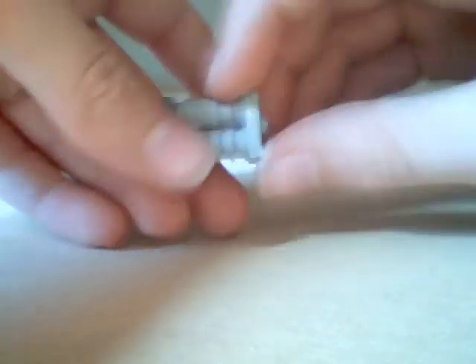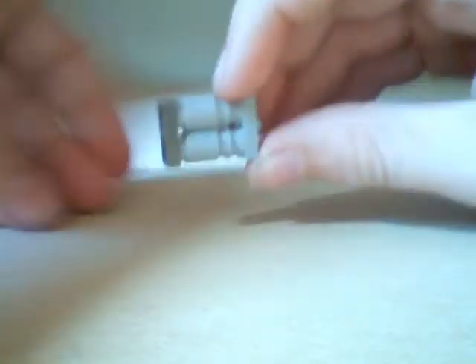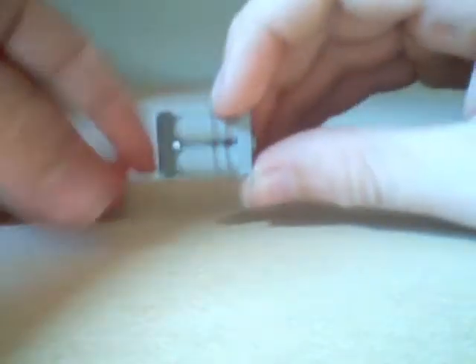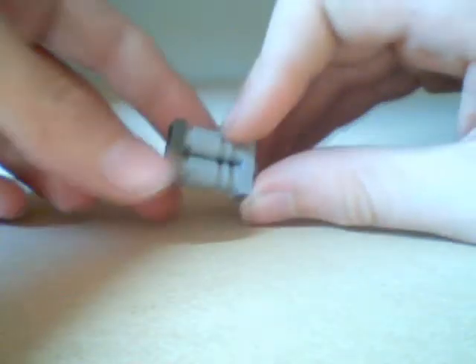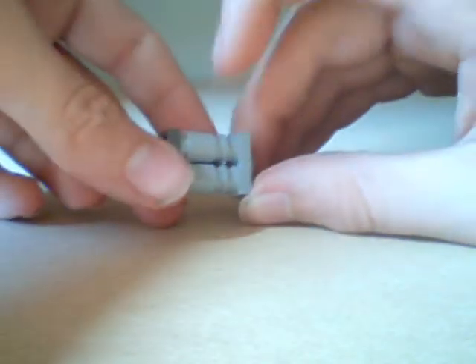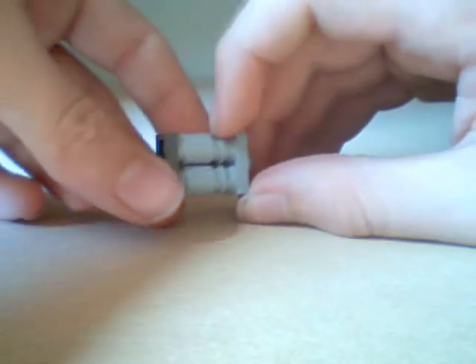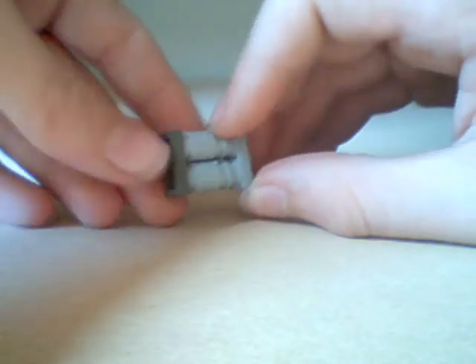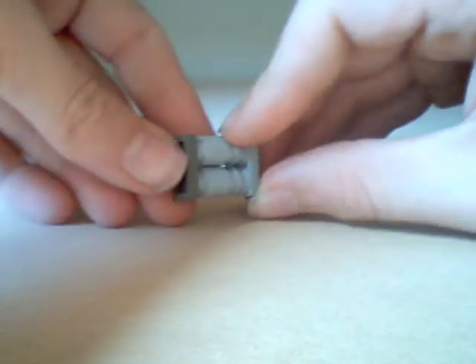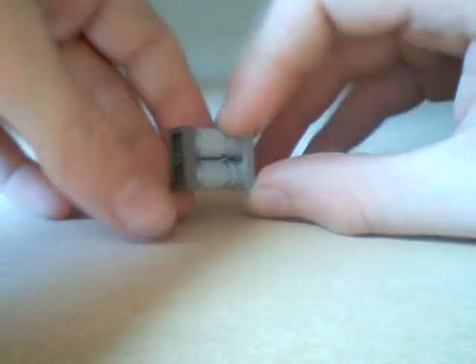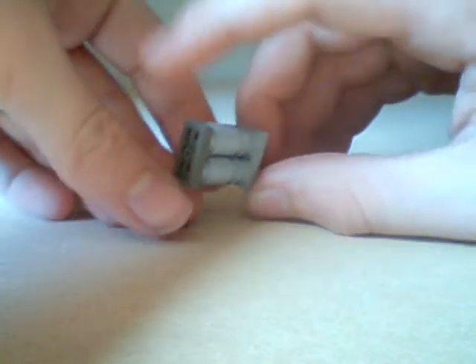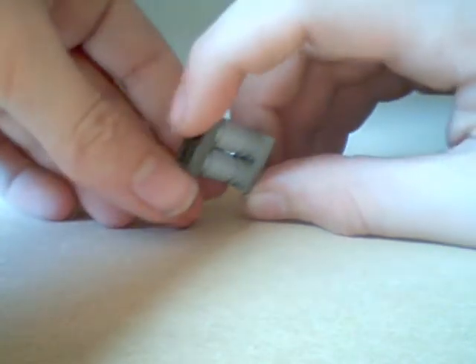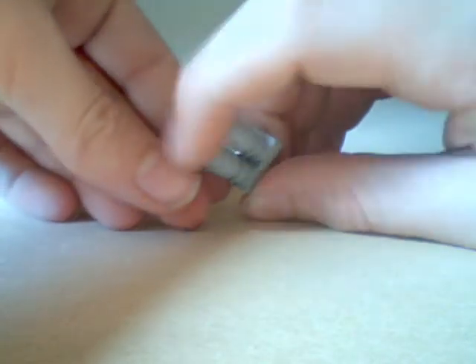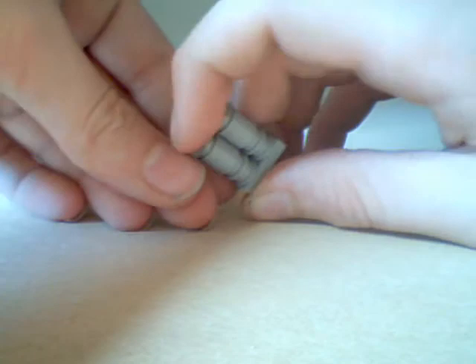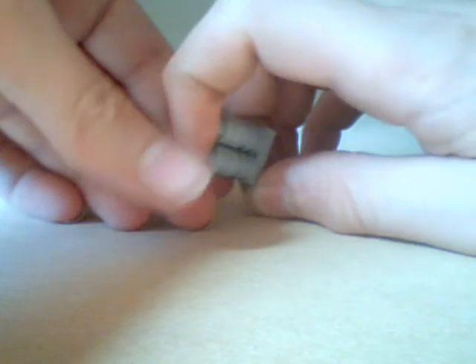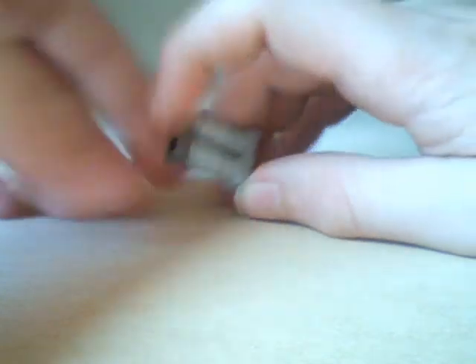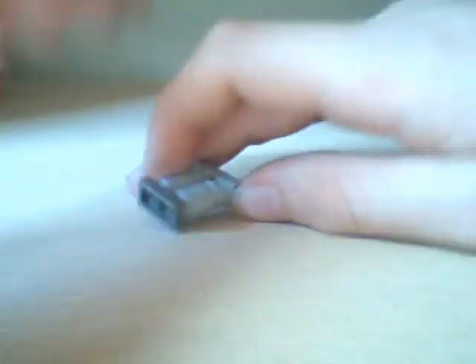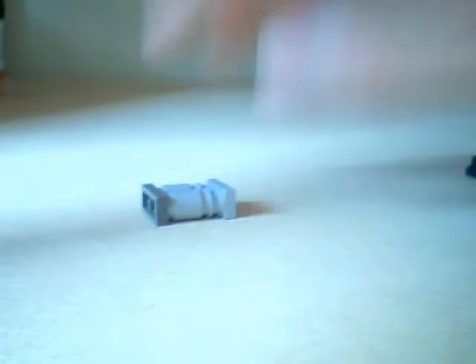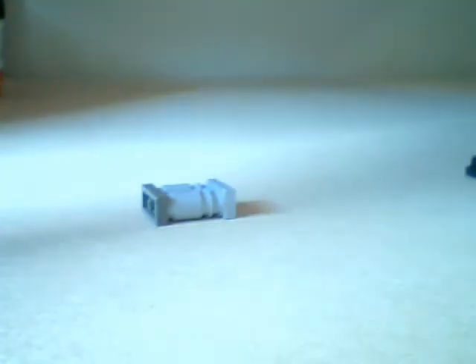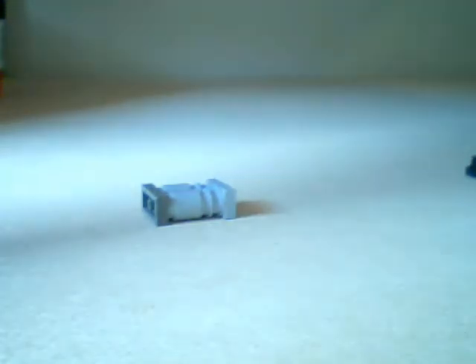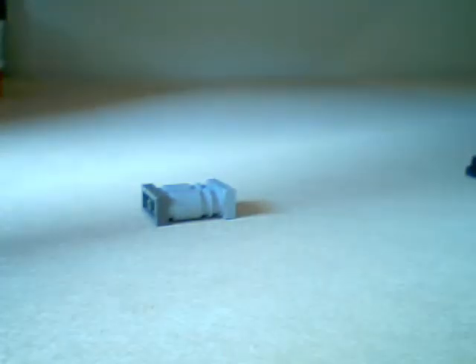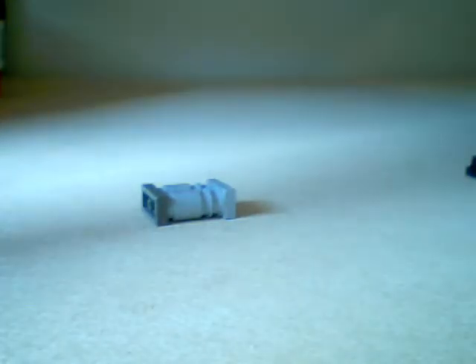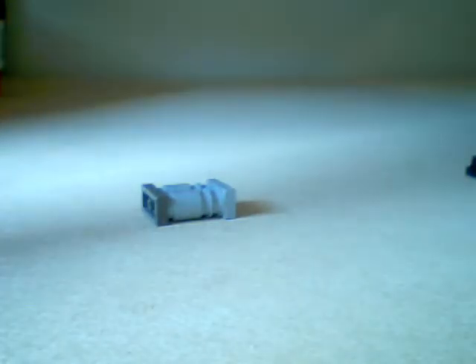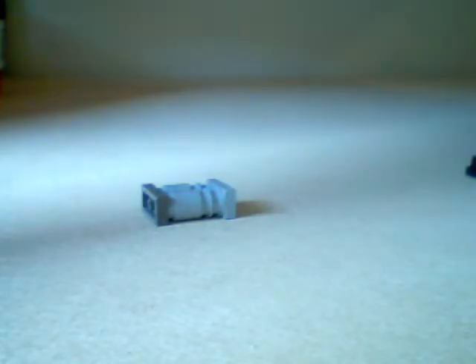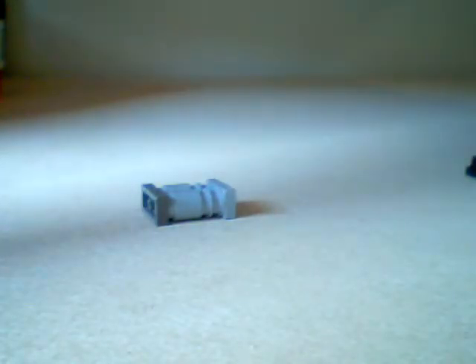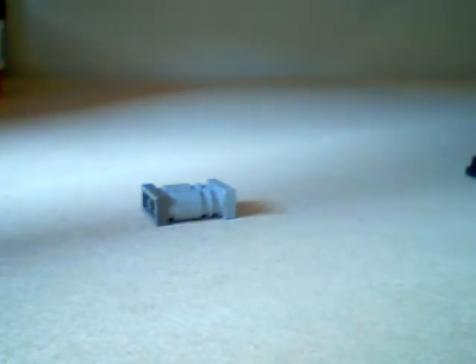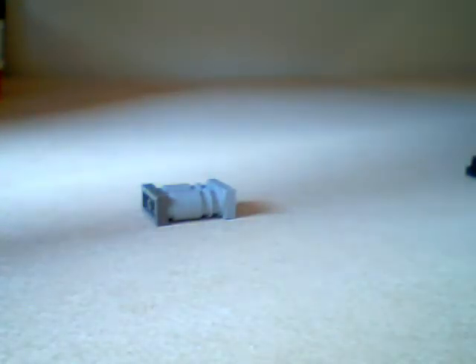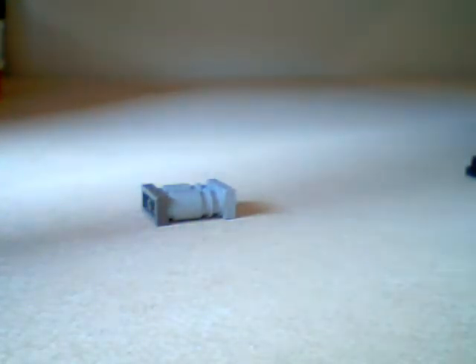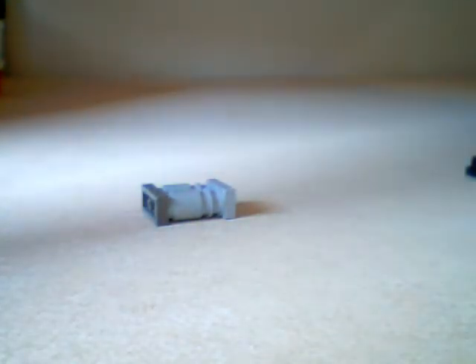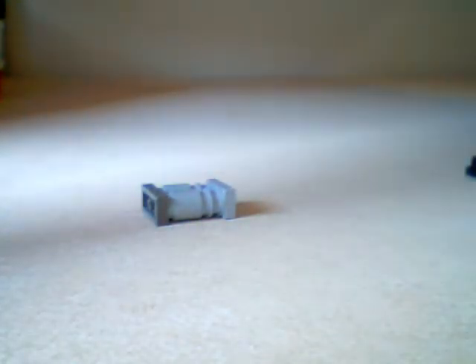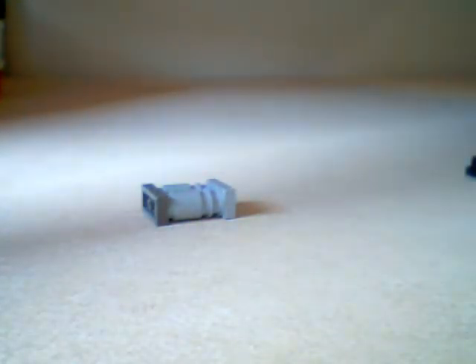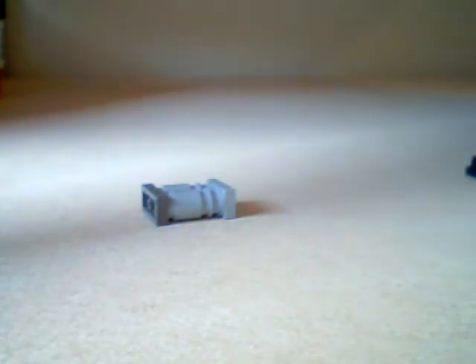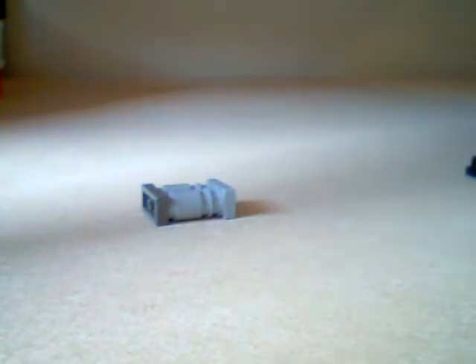Then you've got this, and the other two studs go there and there. I'm just going to find some — I'll be back in a second.